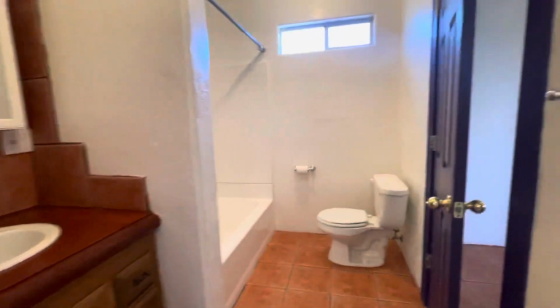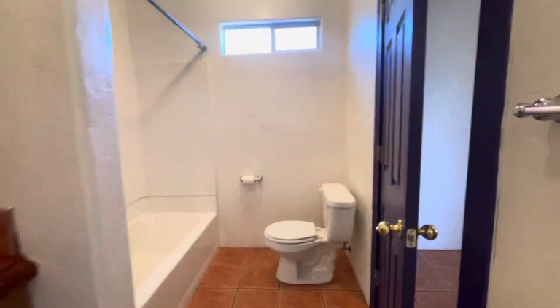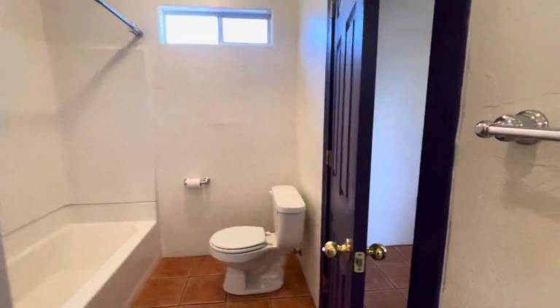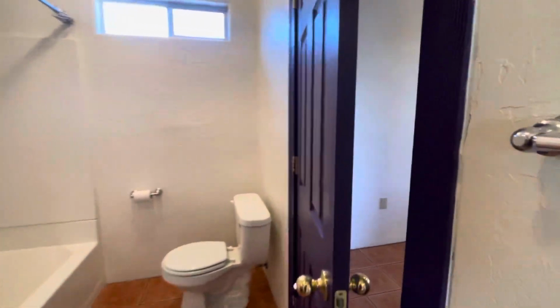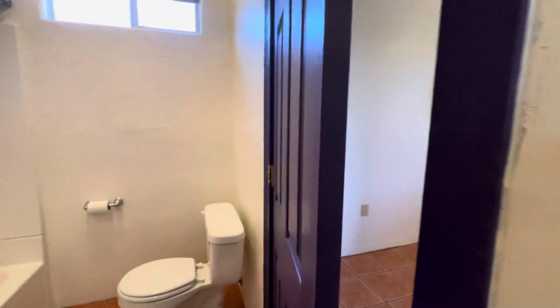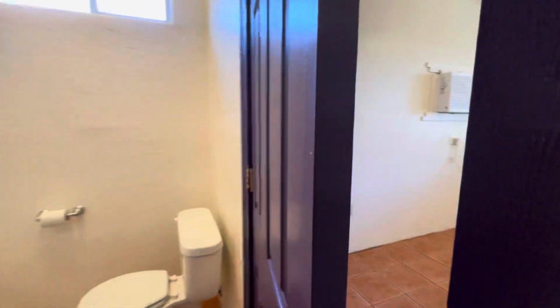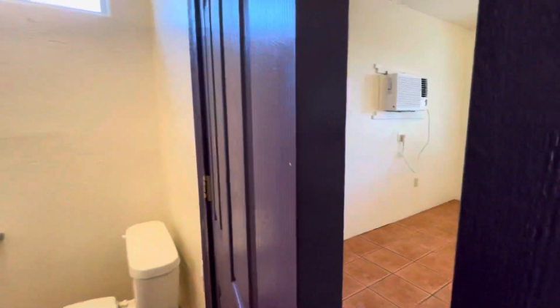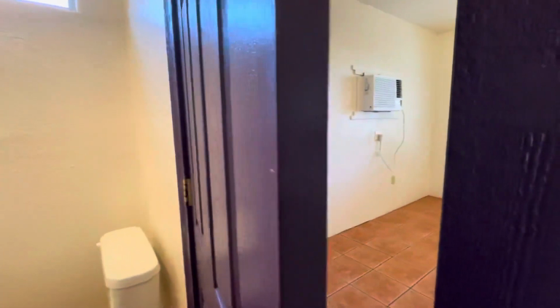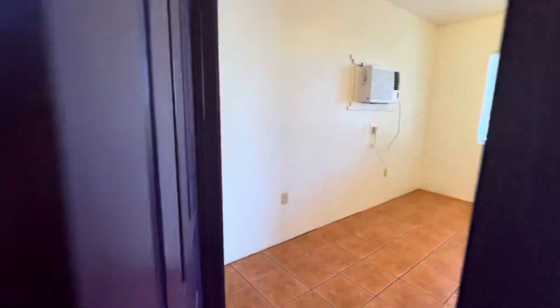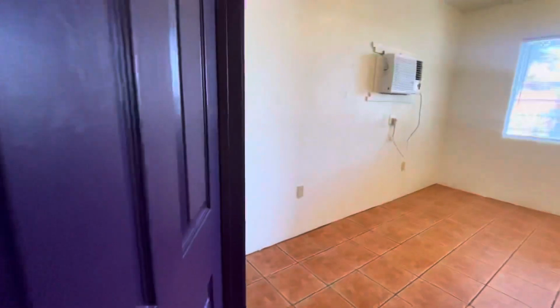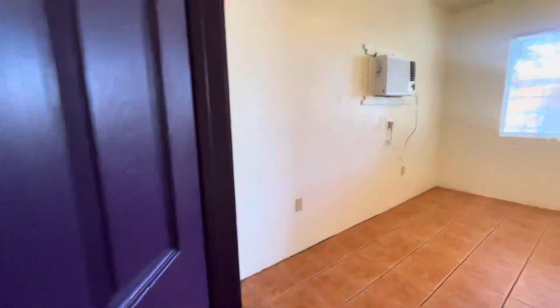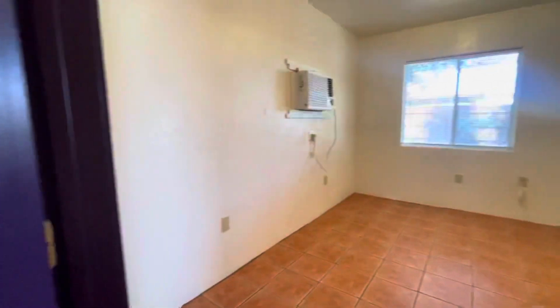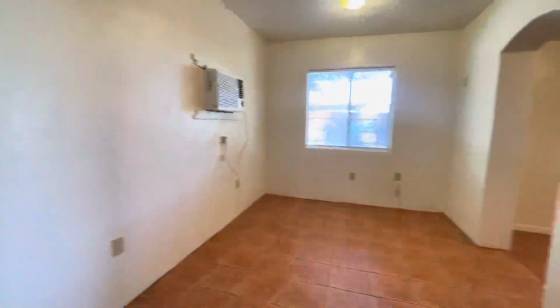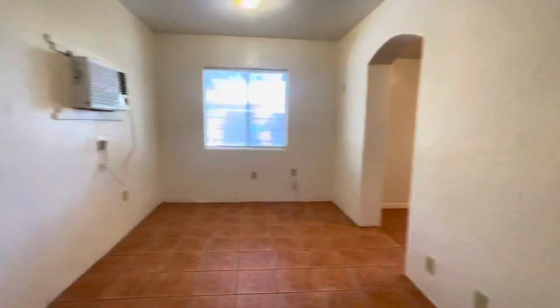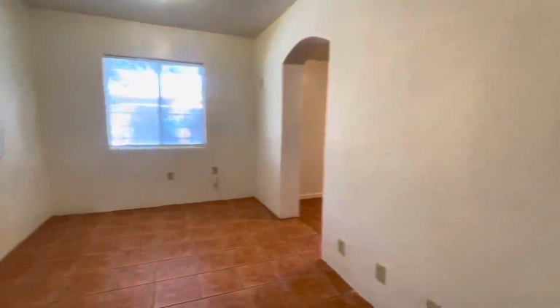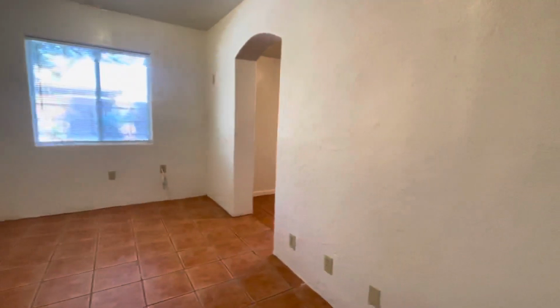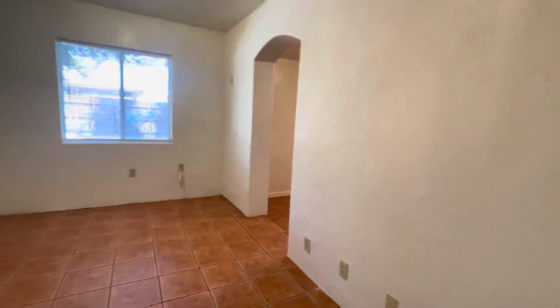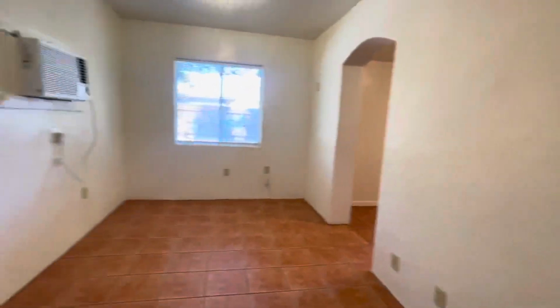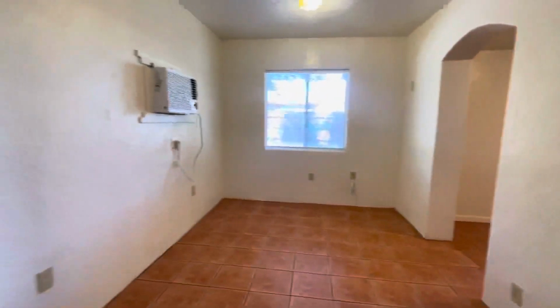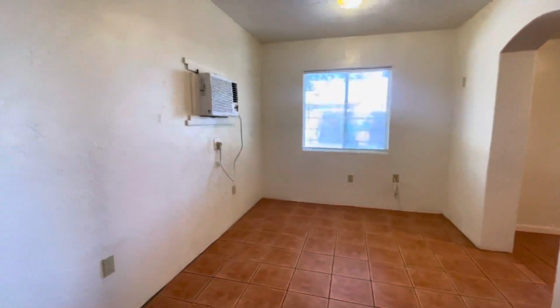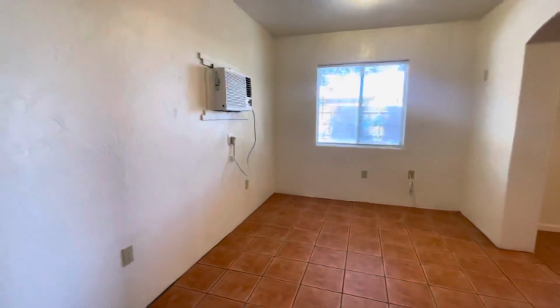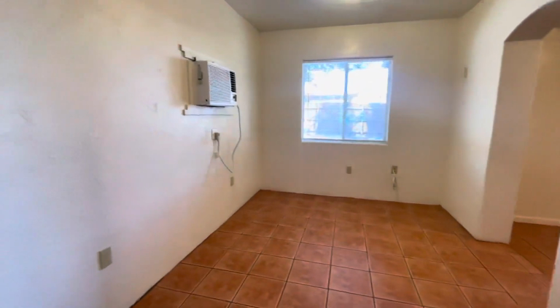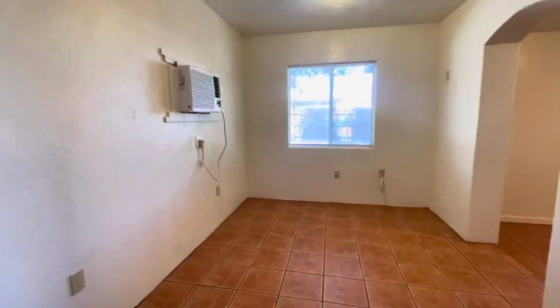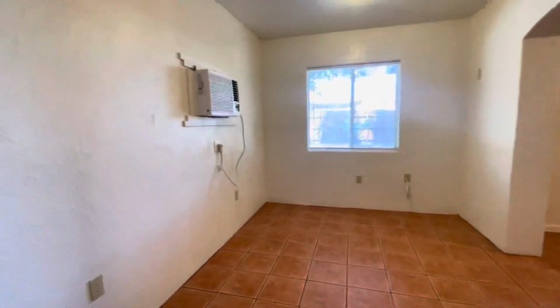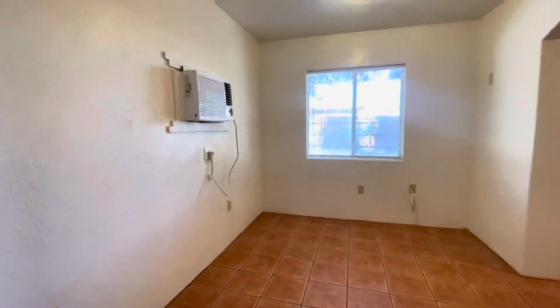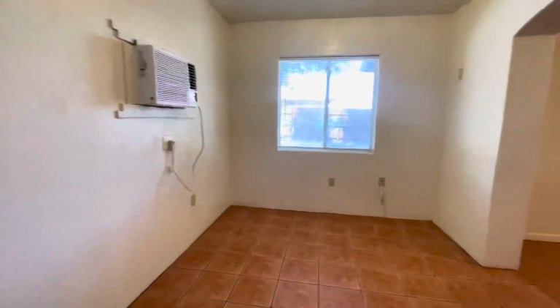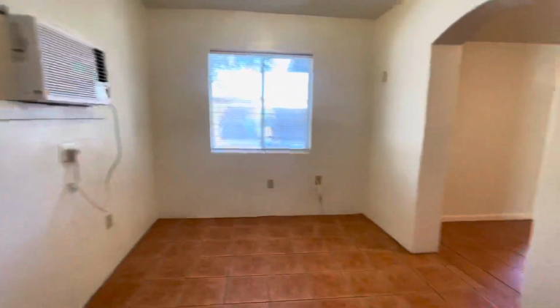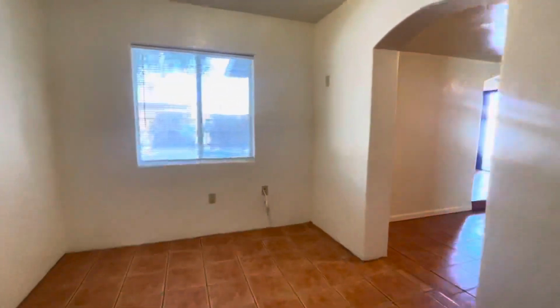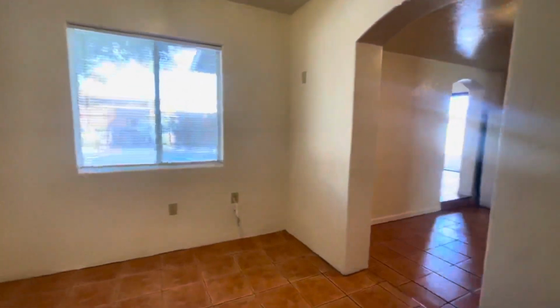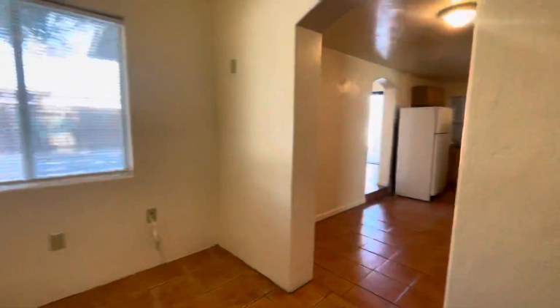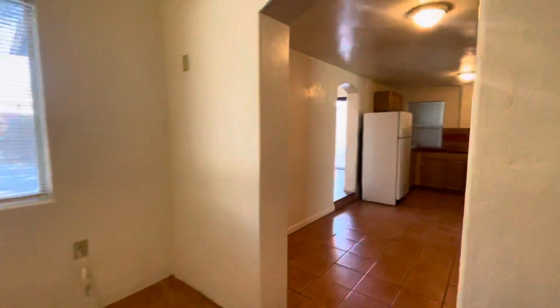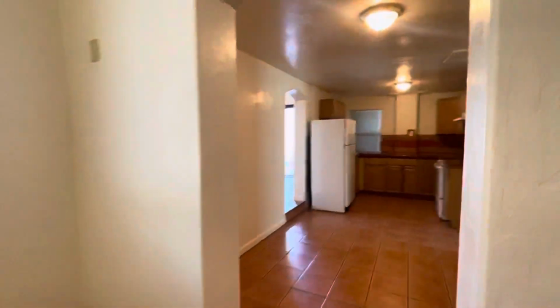And then we come through — this wraps around and connects to a bonus office room. Perfect for these days when everybody's working at home. It could be a playroom, exercise room, office, anything you need.